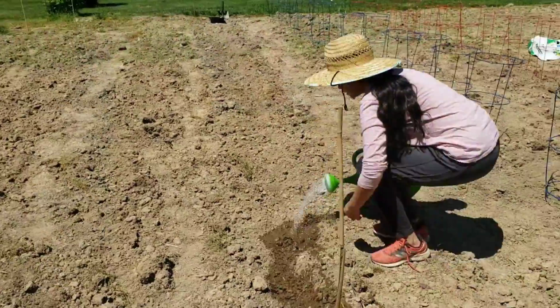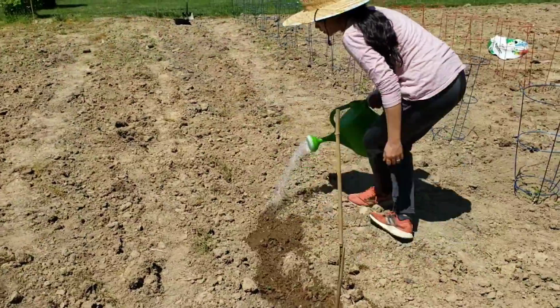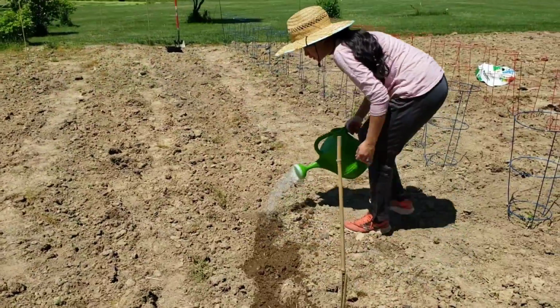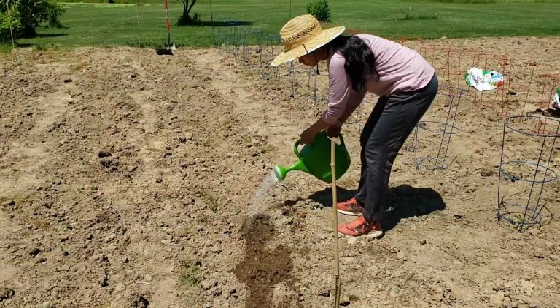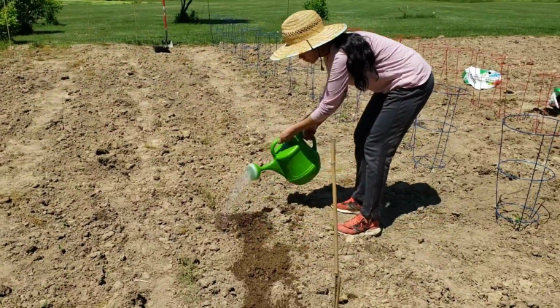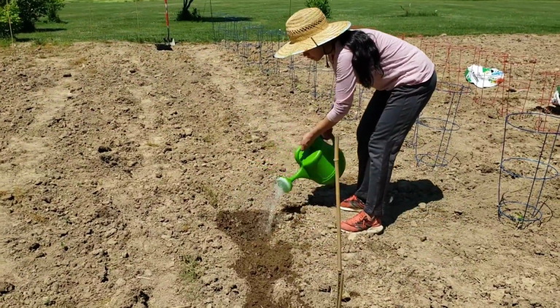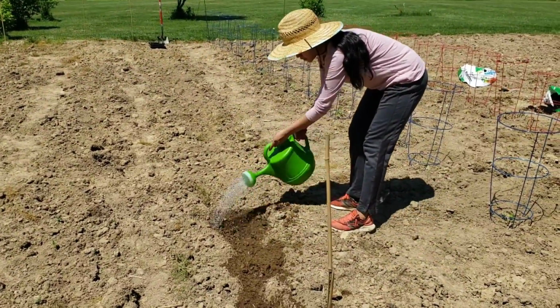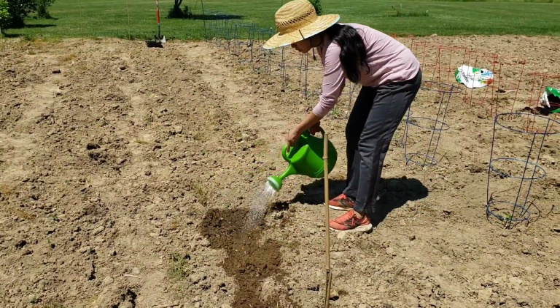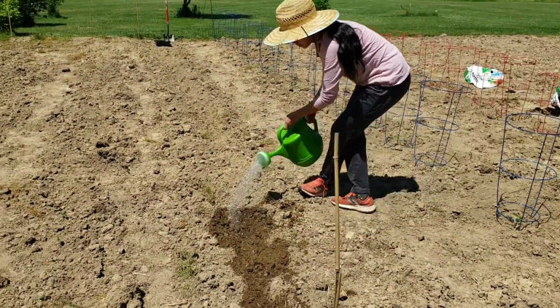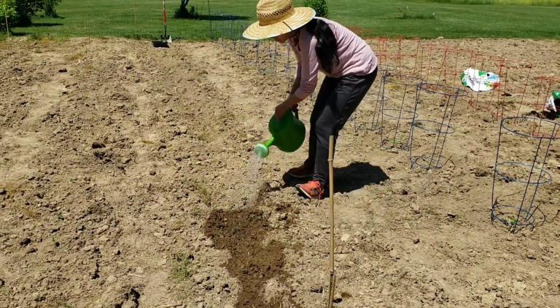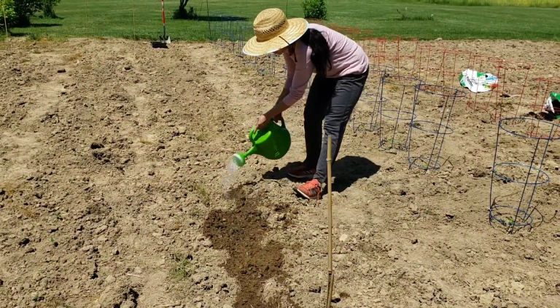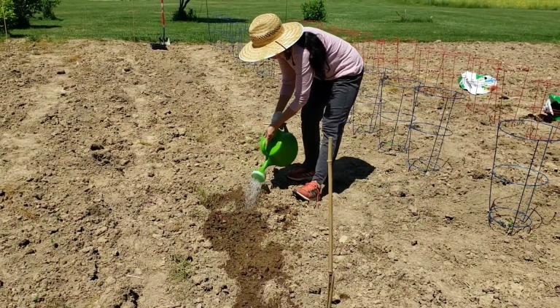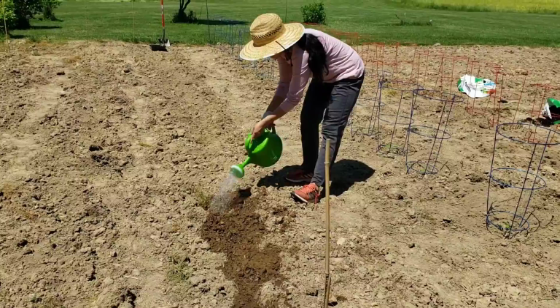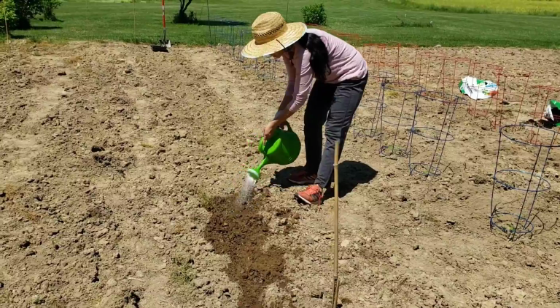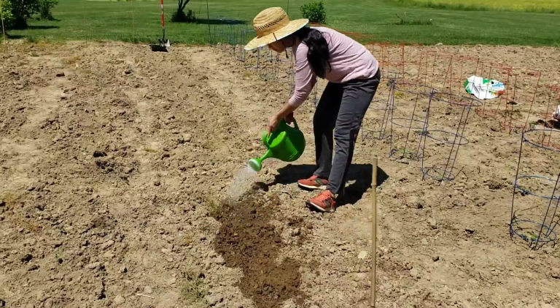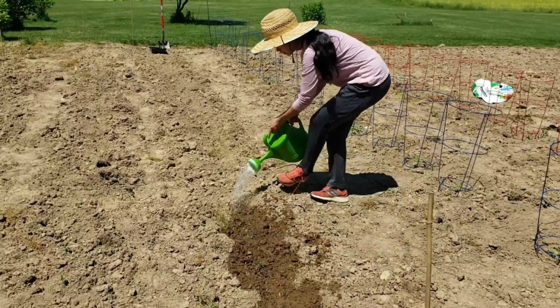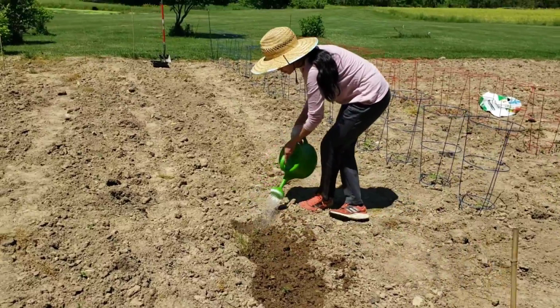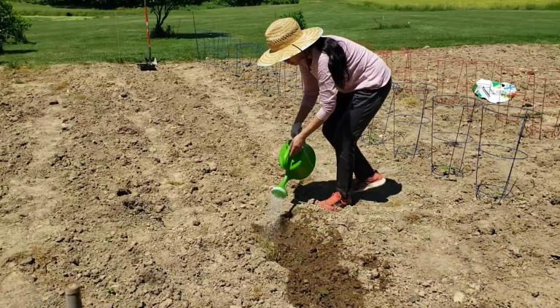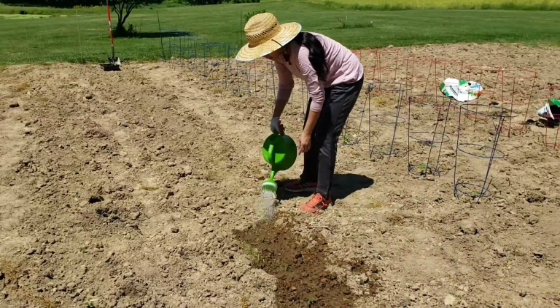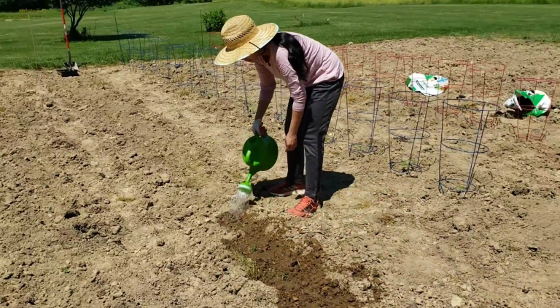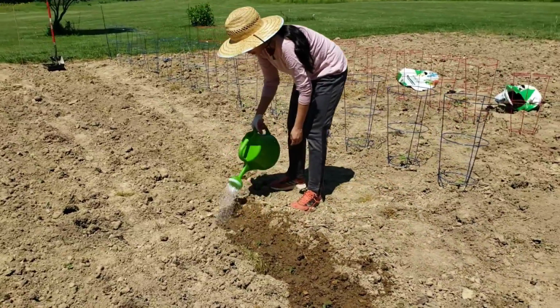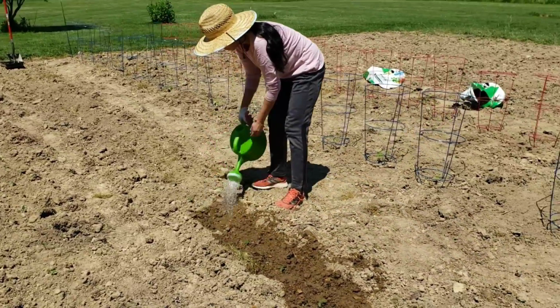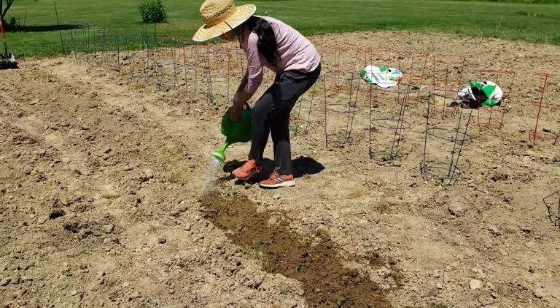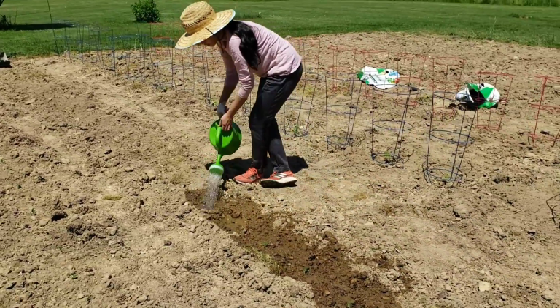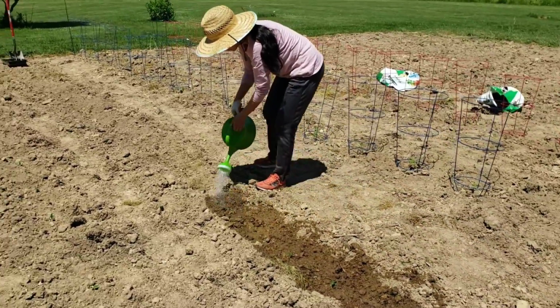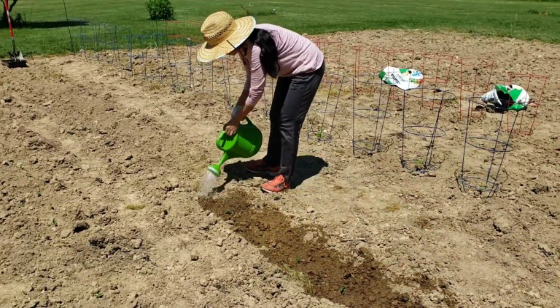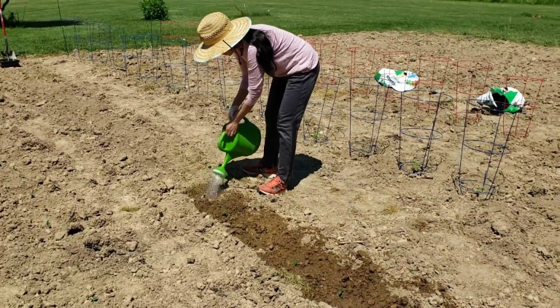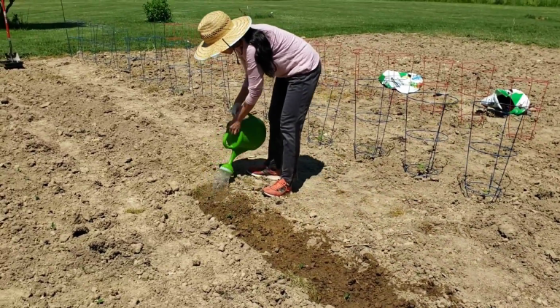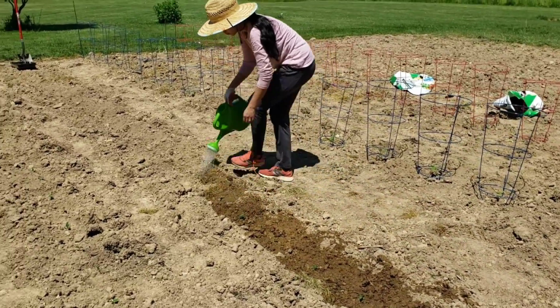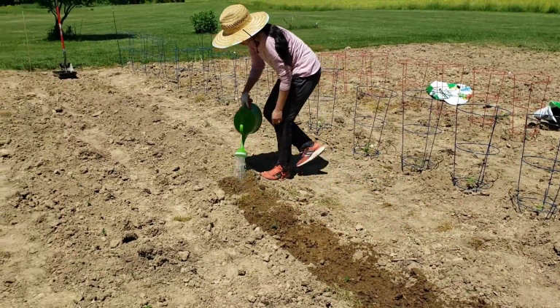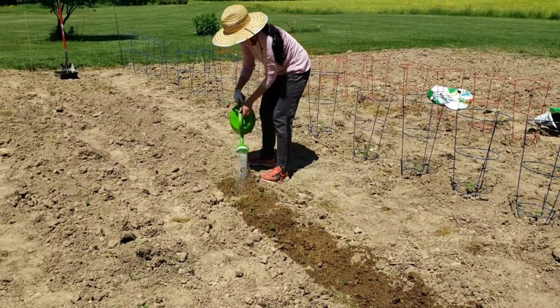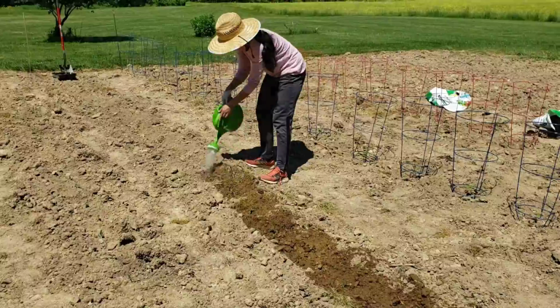Yesterday it was very hot, so what happened was I manually watered them. It's important to water after planting so they don't wilt or die.